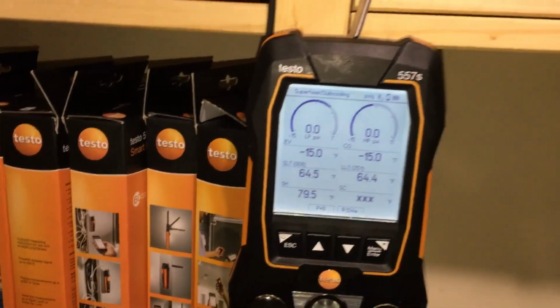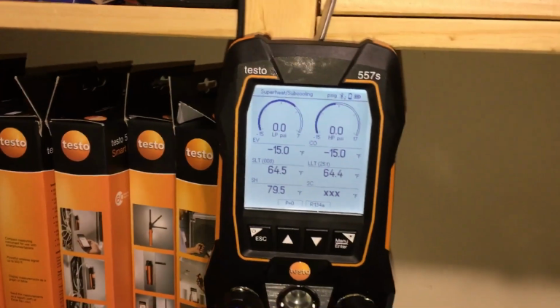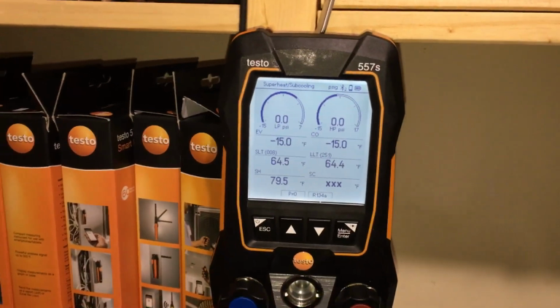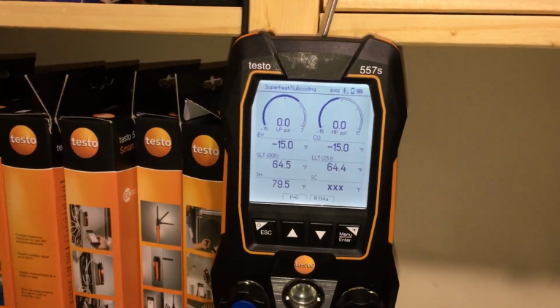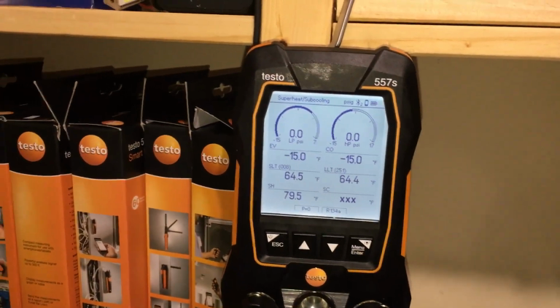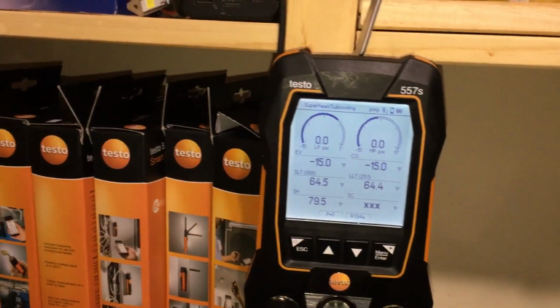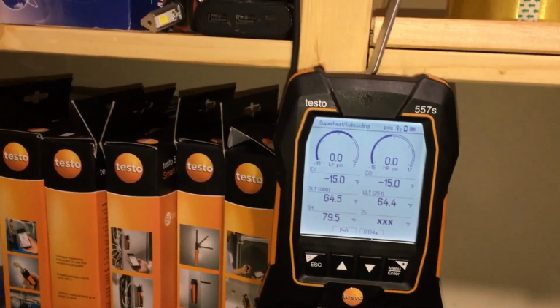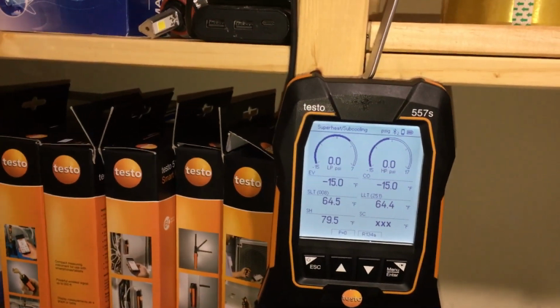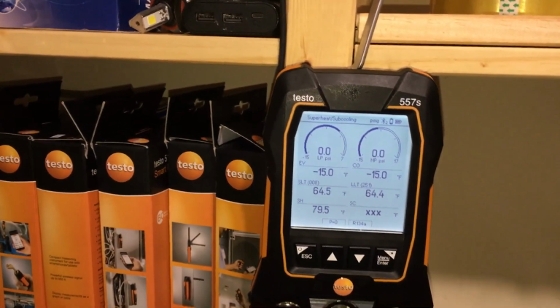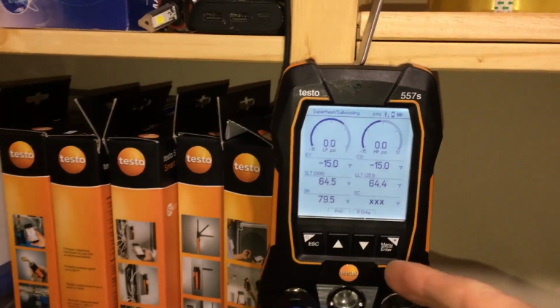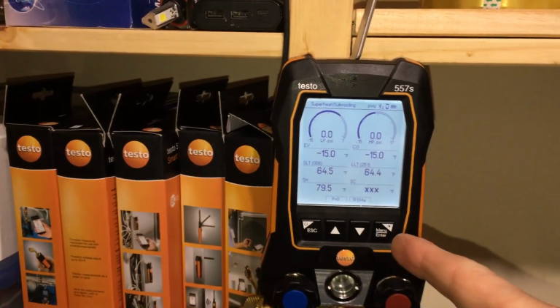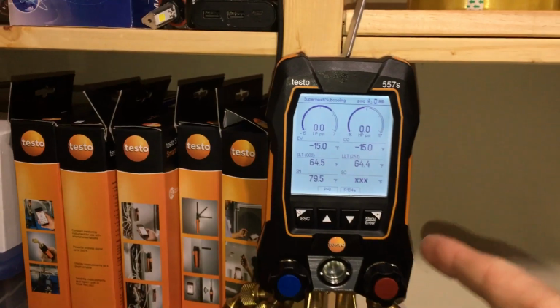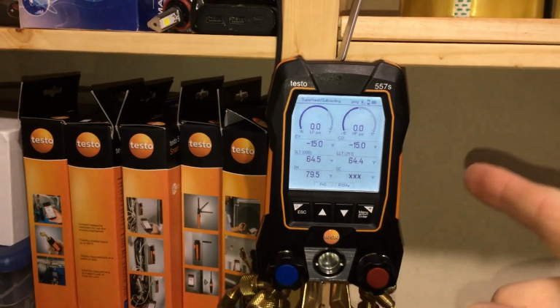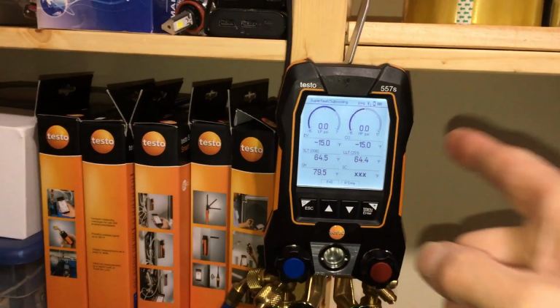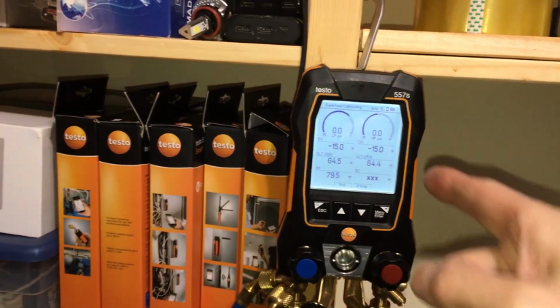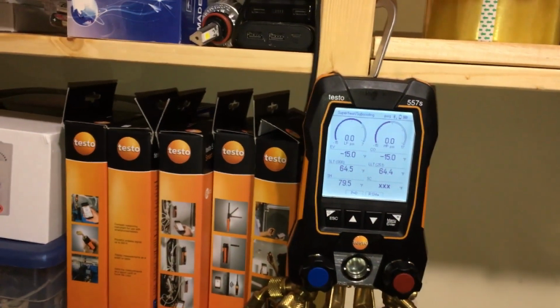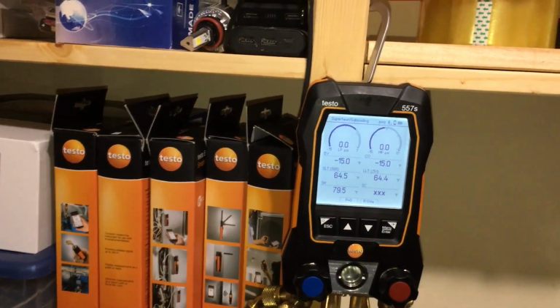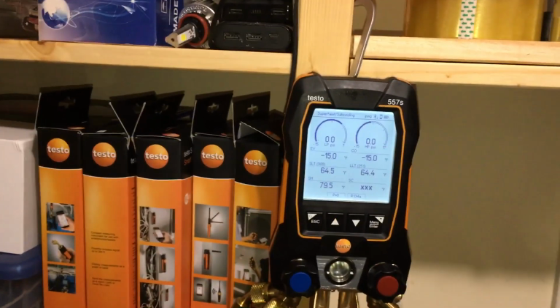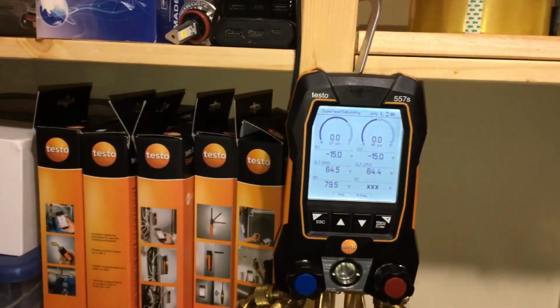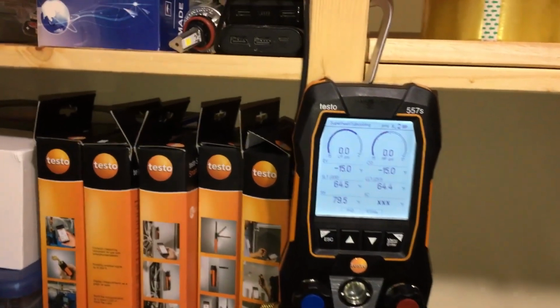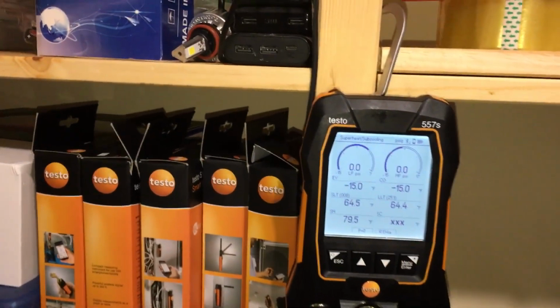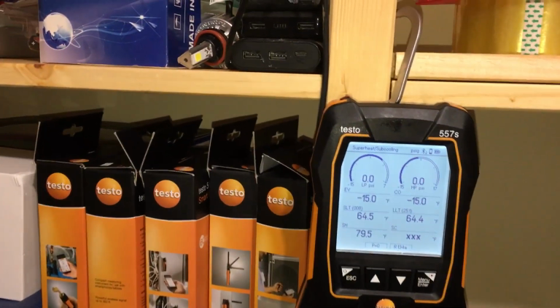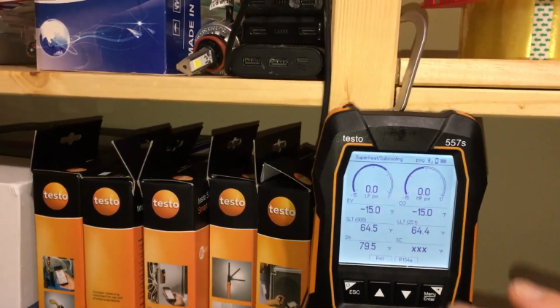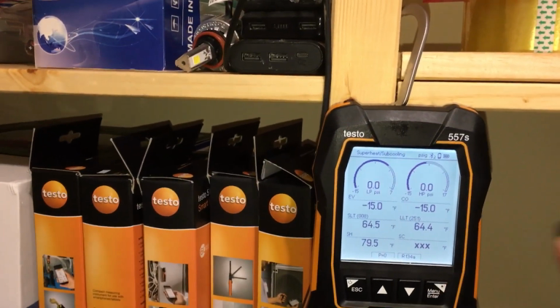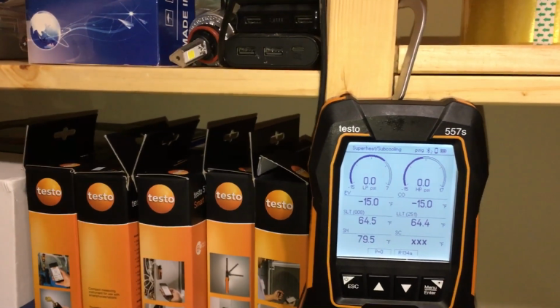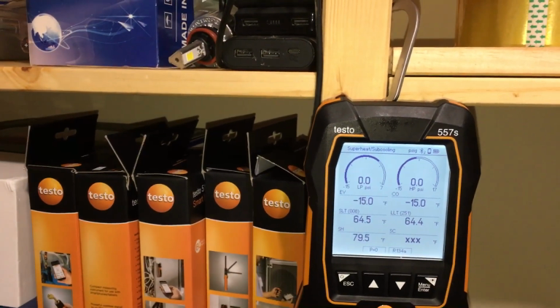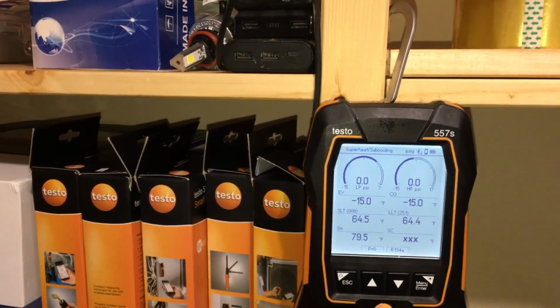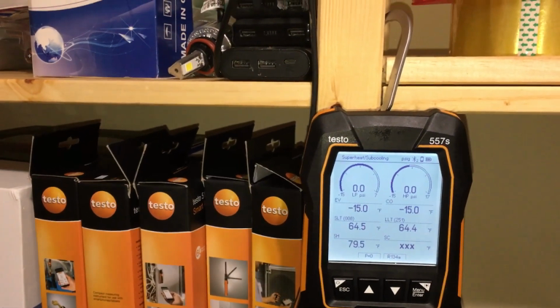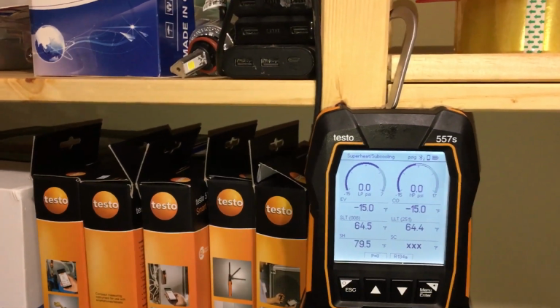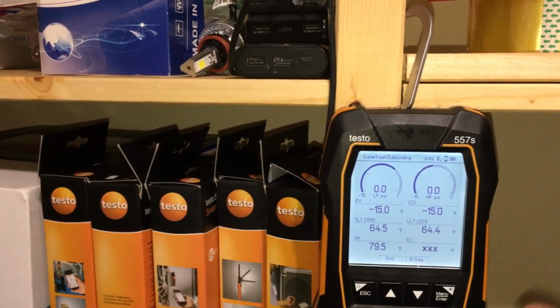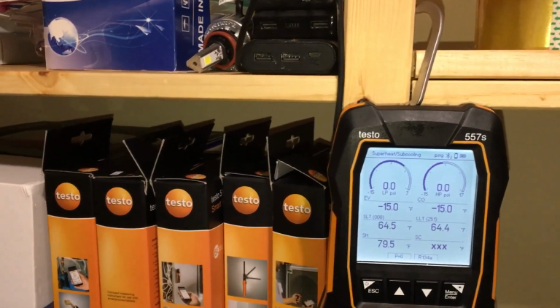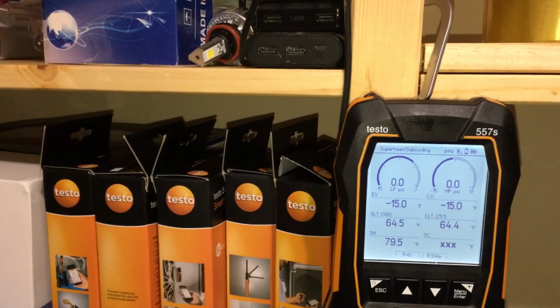Well, since this is a new gauge to me too, Richard, I had the exact same problem out of the box. And it's not a problem — it's just a calibration.